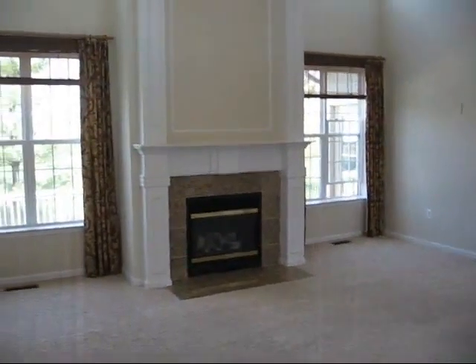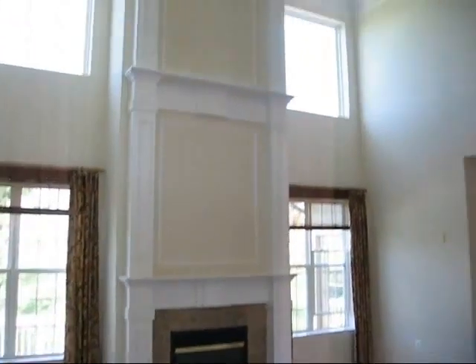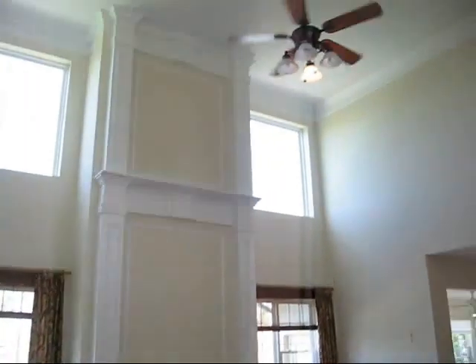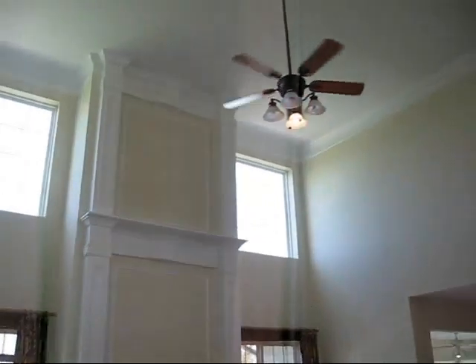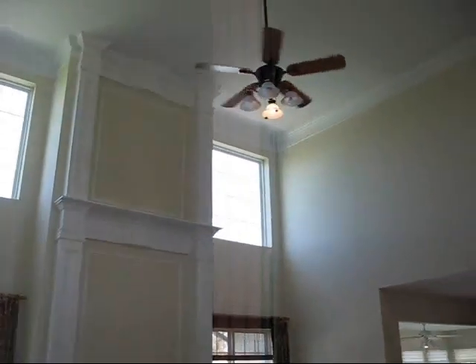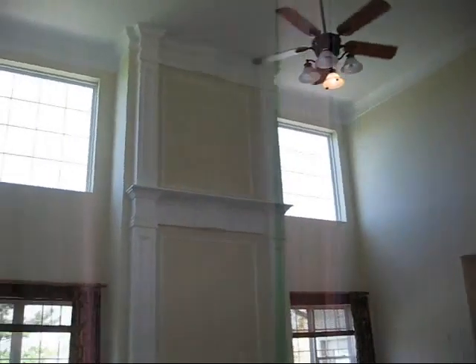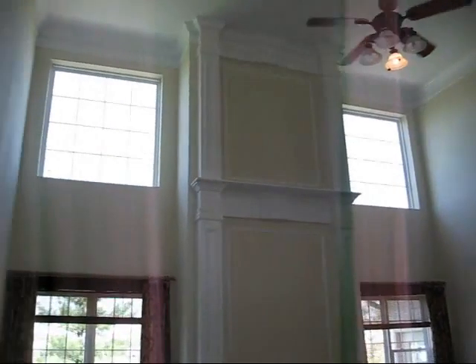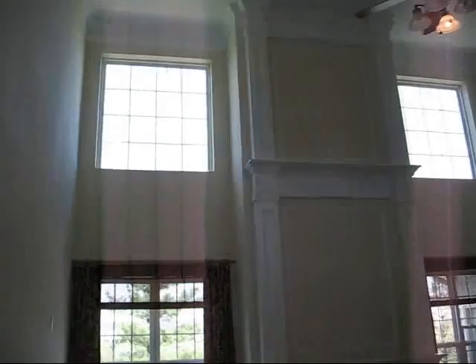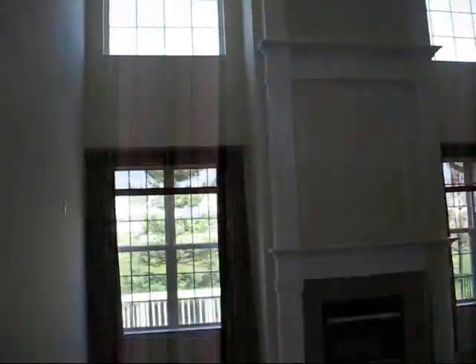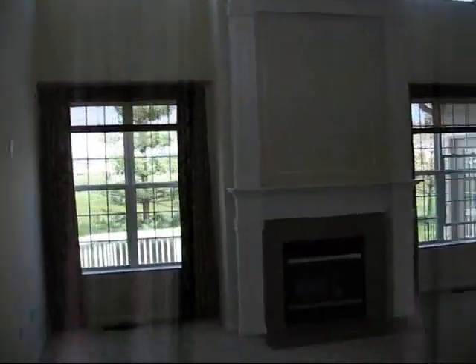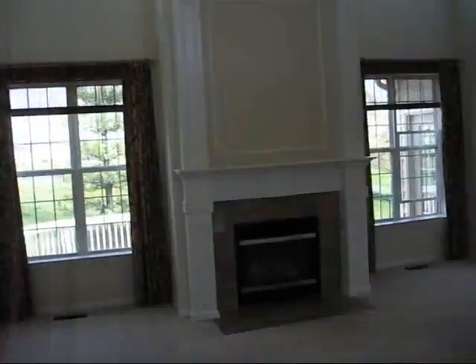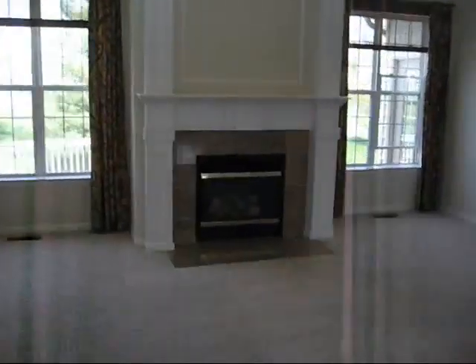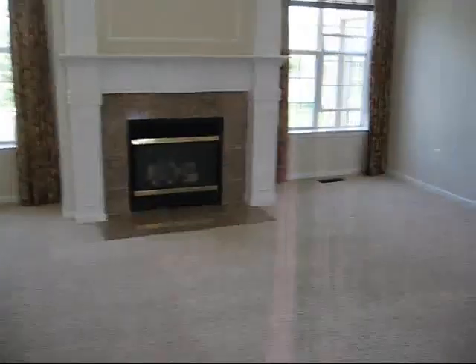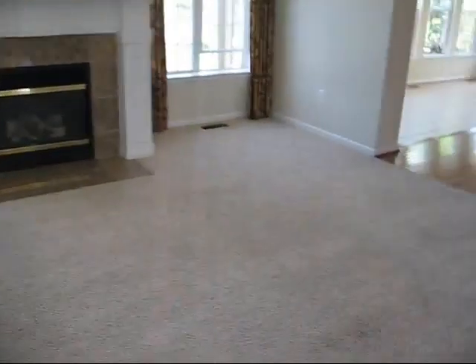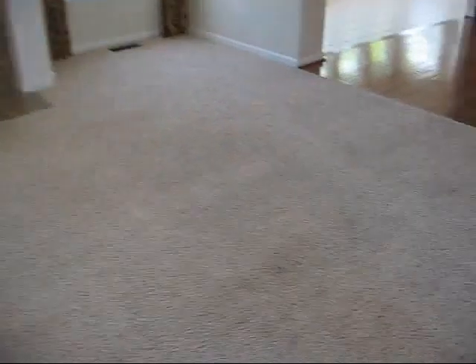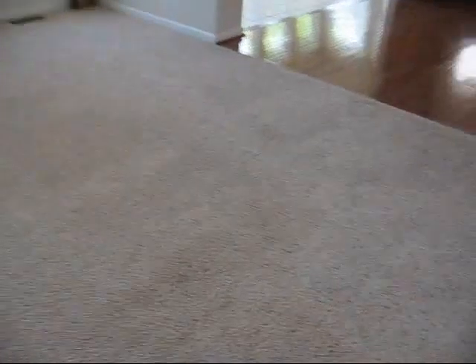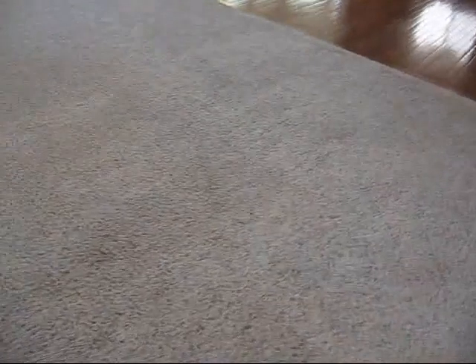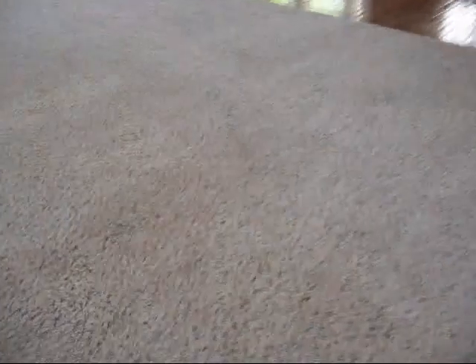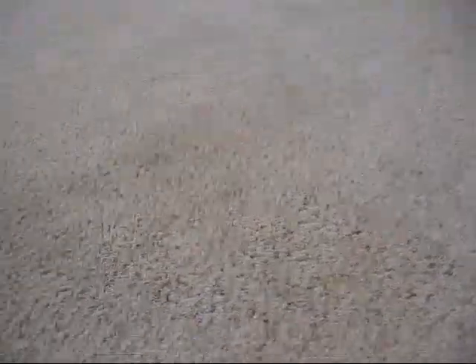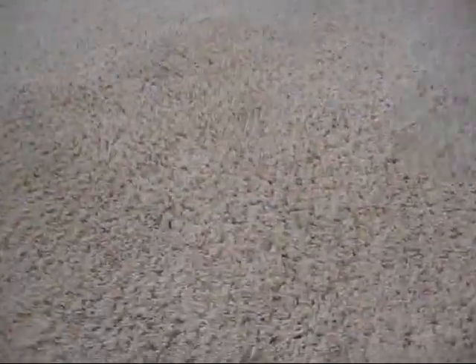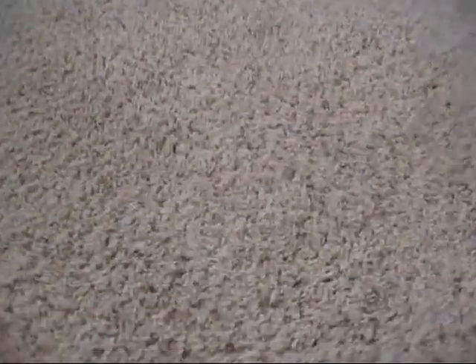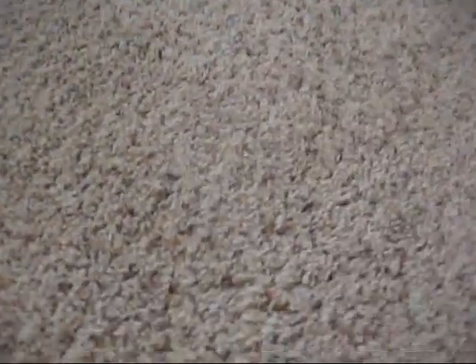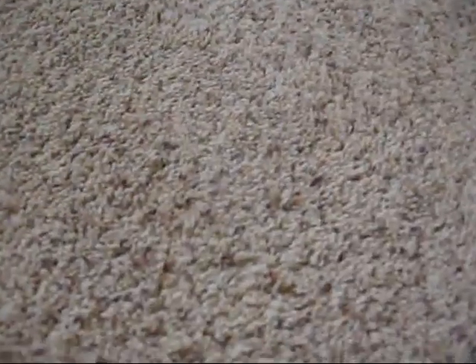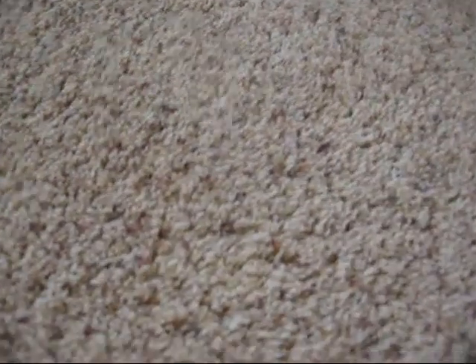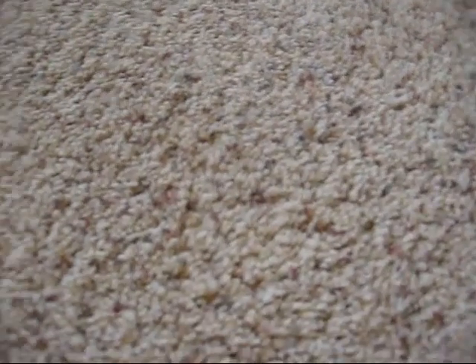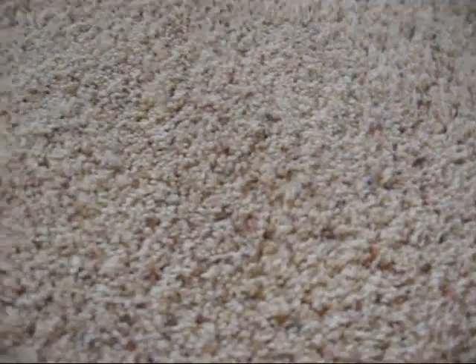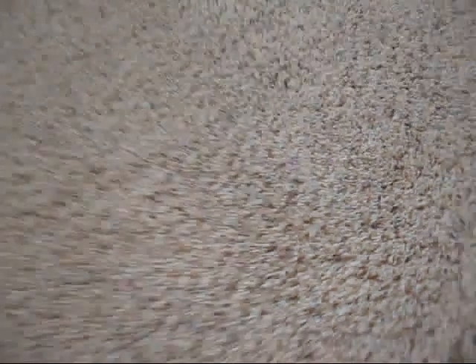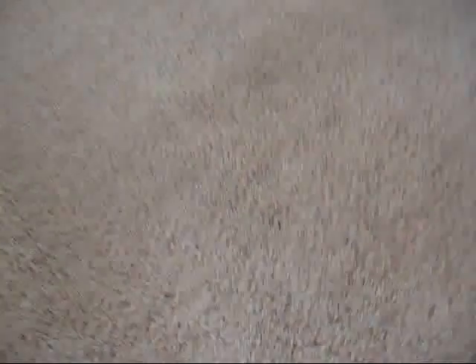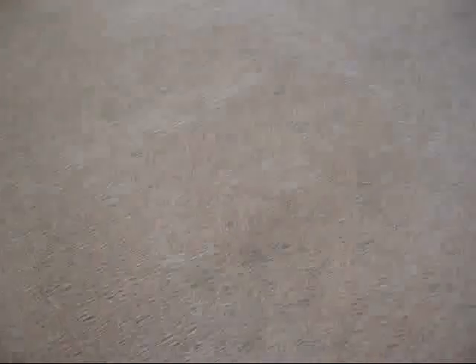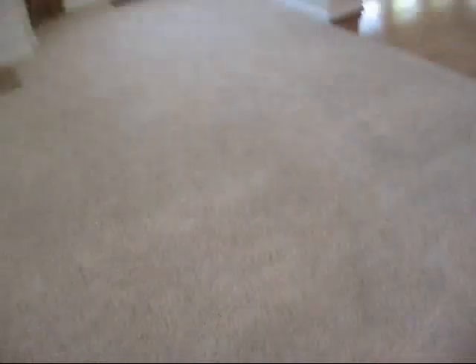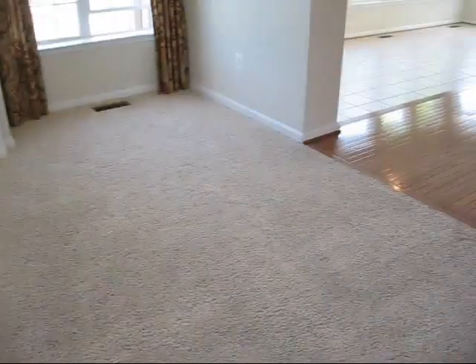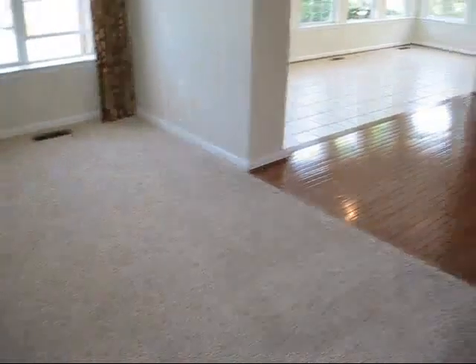The family room area has a ceiling fan, windows, and a gas fireplace. This is a newer carpet — I'm not sure that it's brand new. It has sort of the fleck or speckles in it to hide dirt.